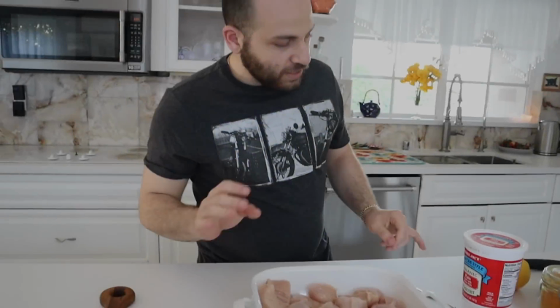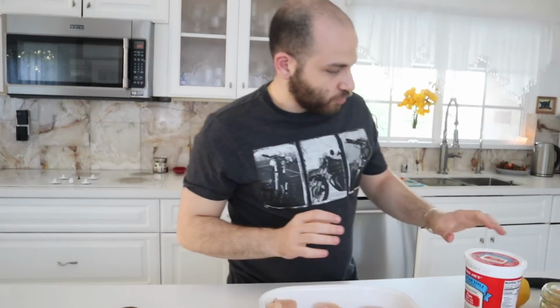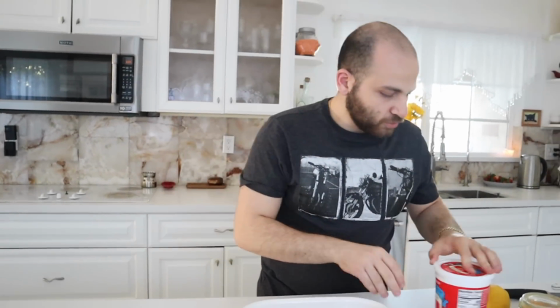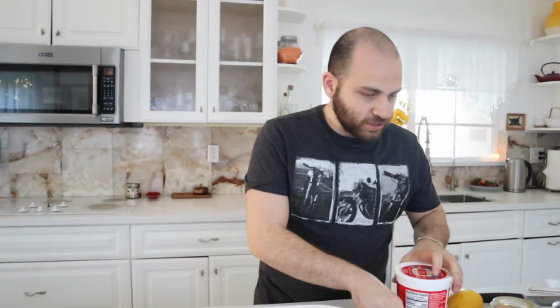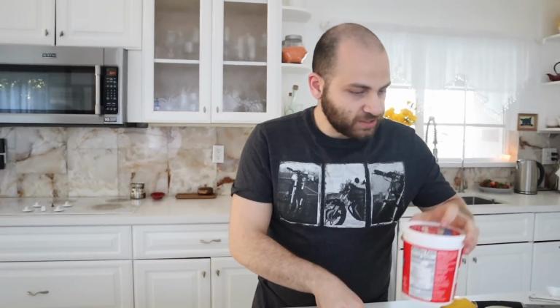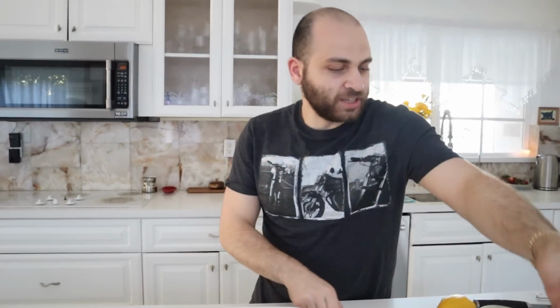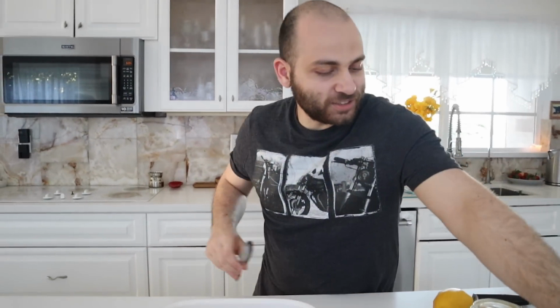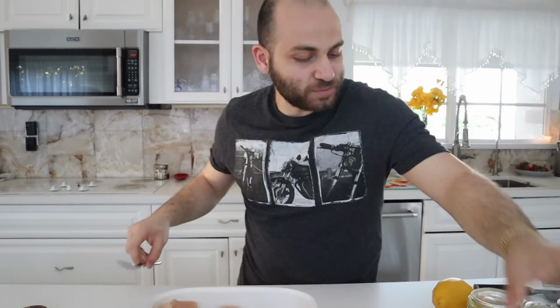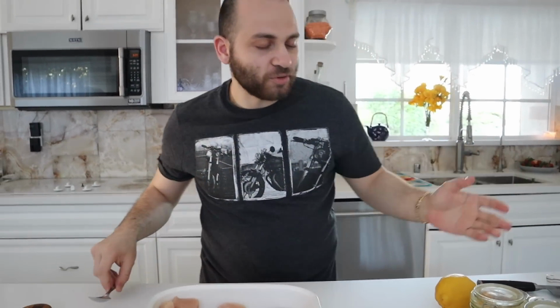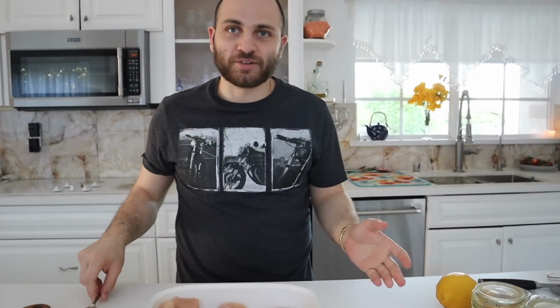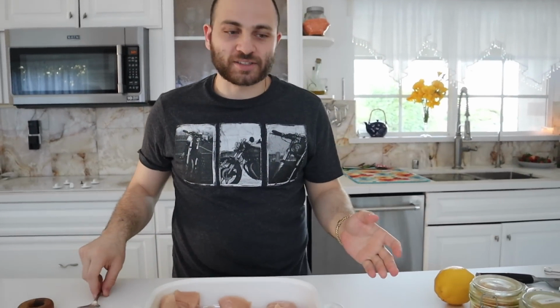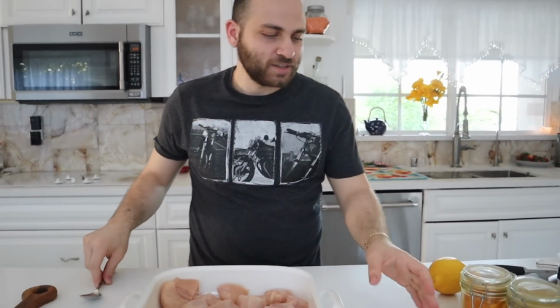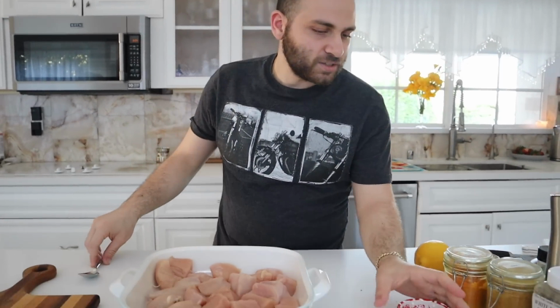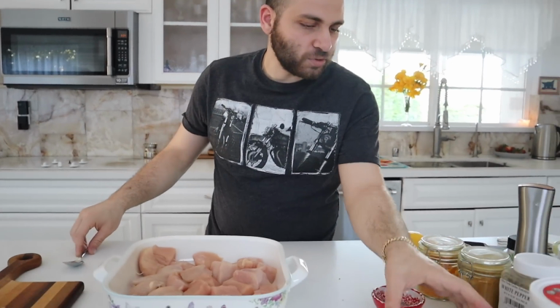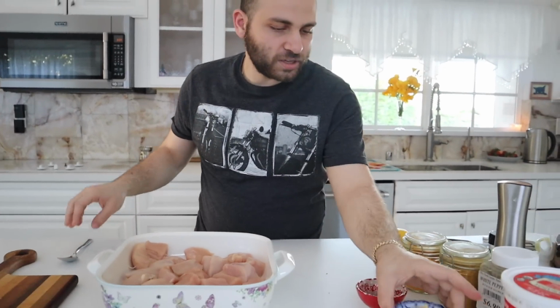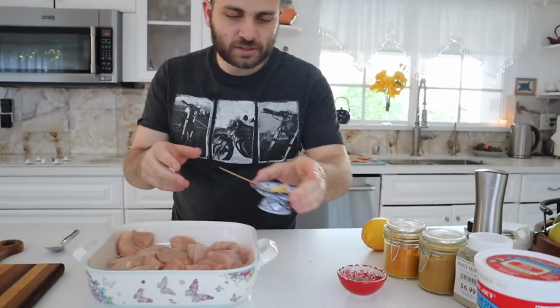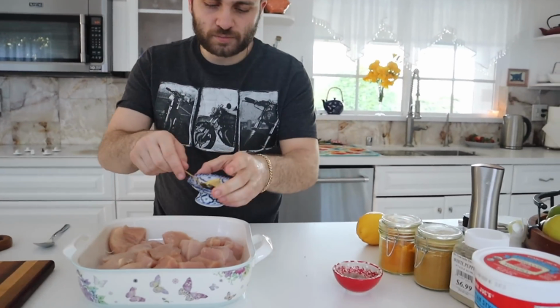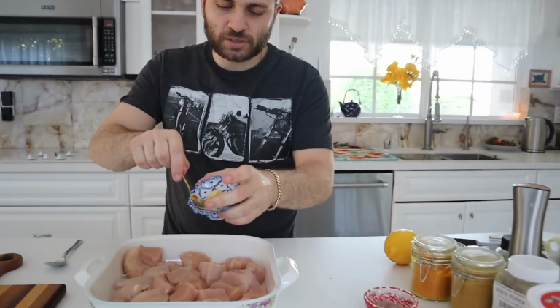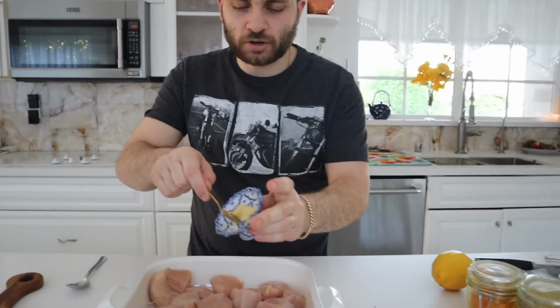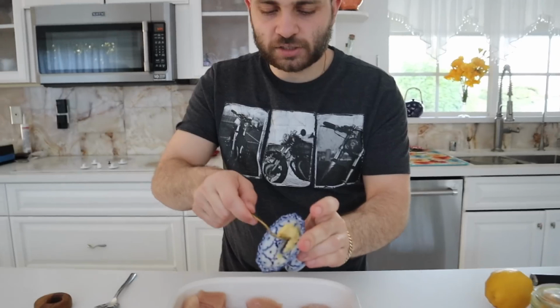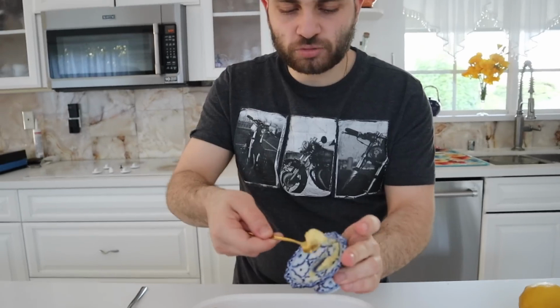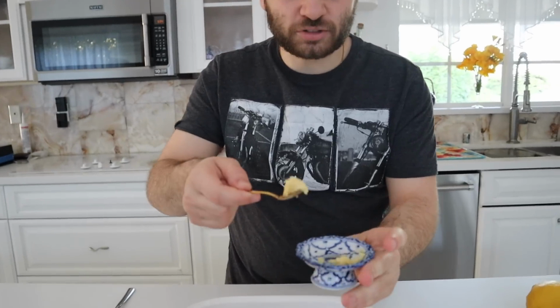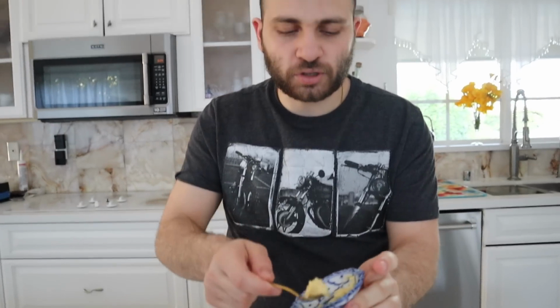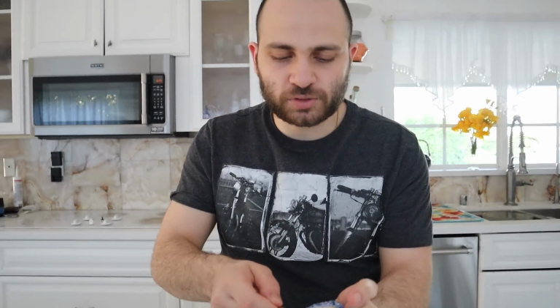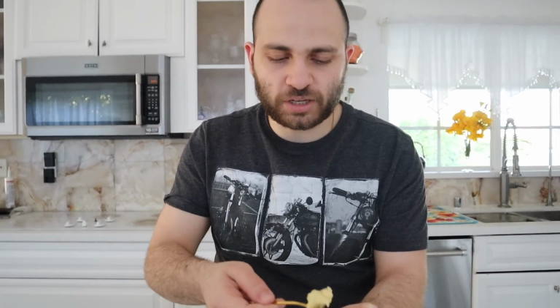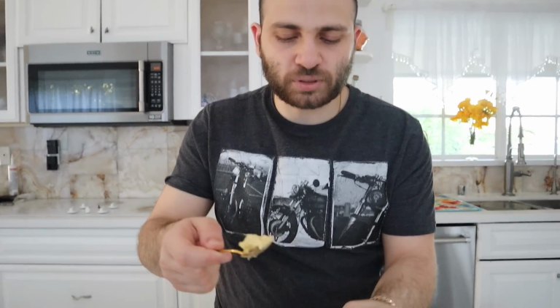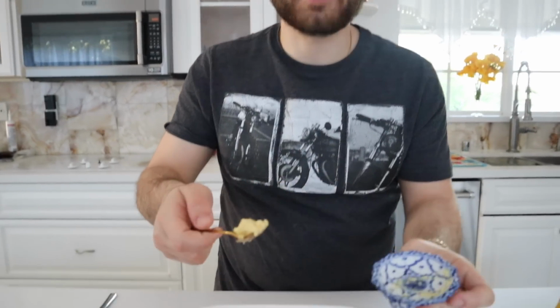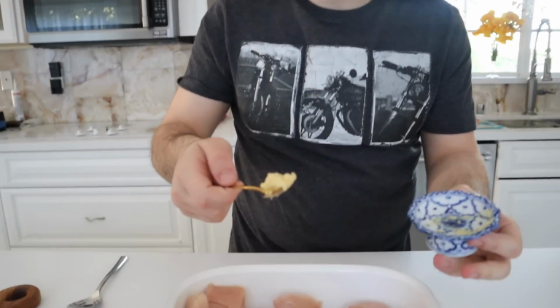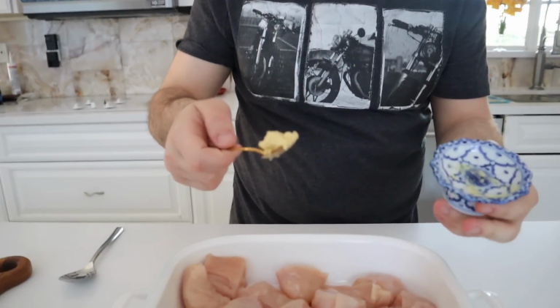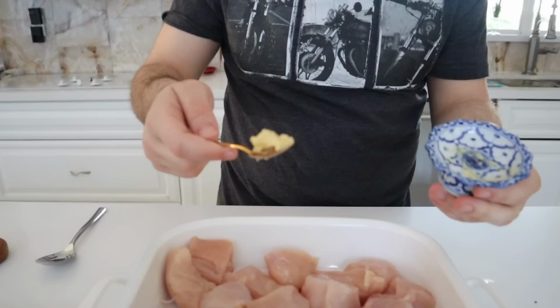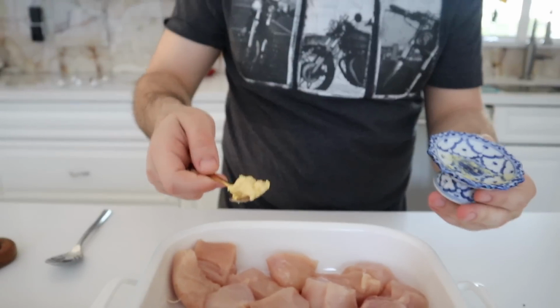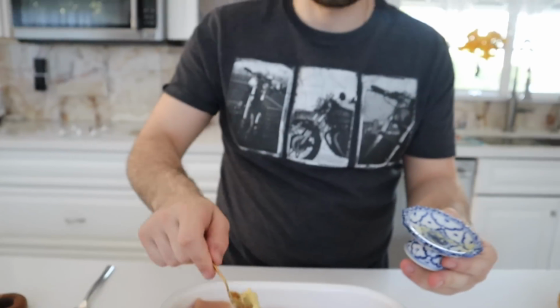Next thing we're going to do — it is basically just me throwing in ingredients. So one thing is this garlic, about two cloves. We blend it up because we don't like chunks of garlic in our food.